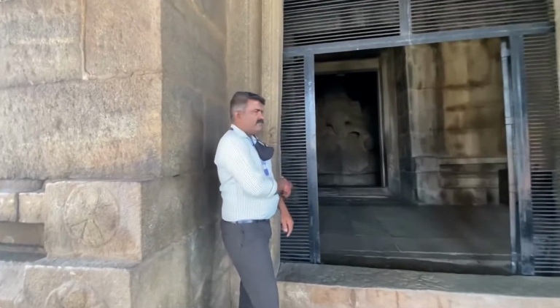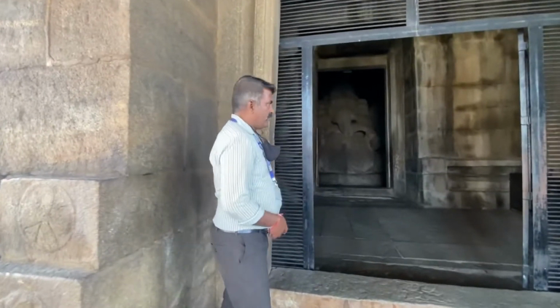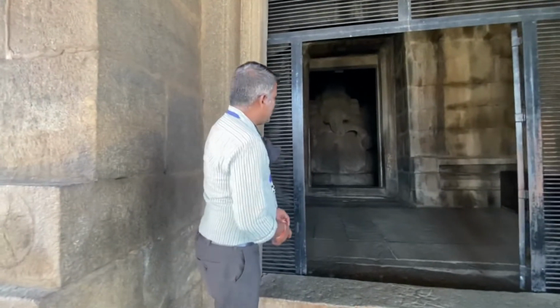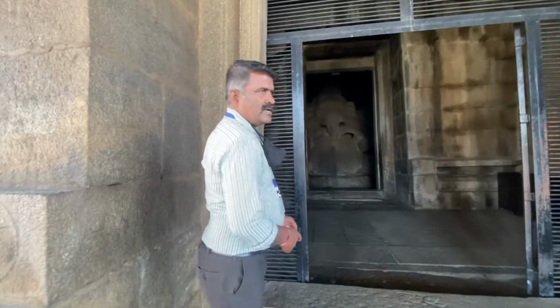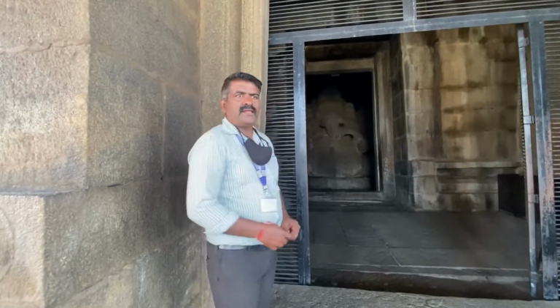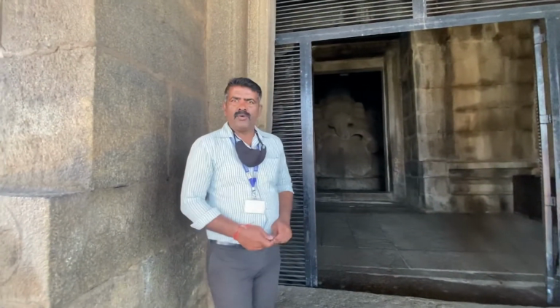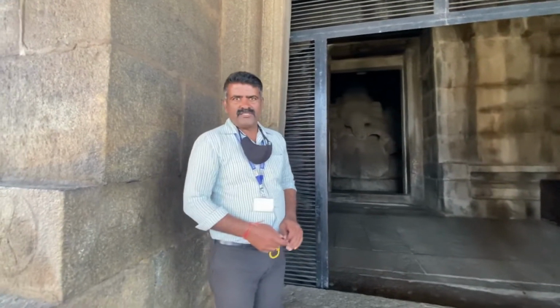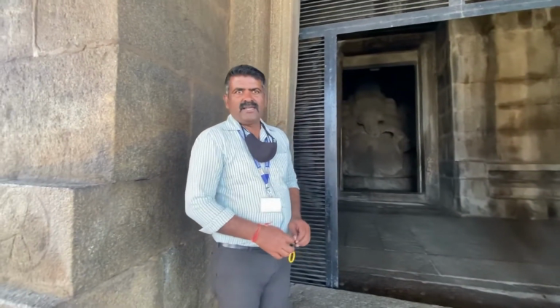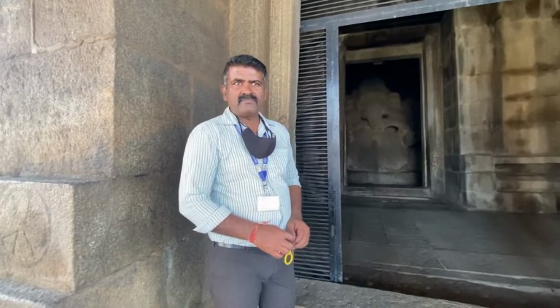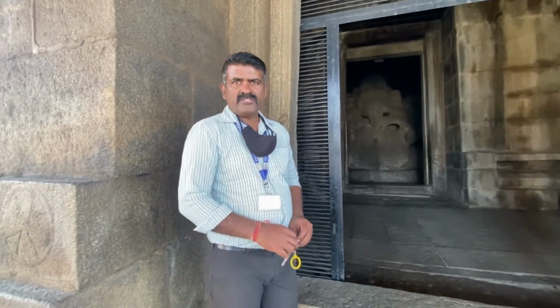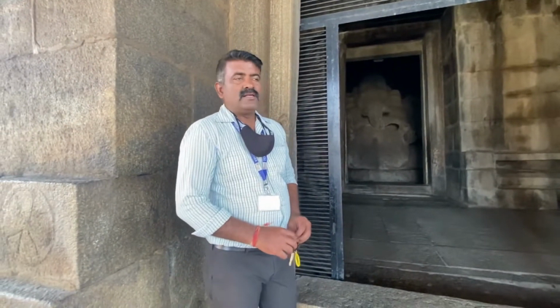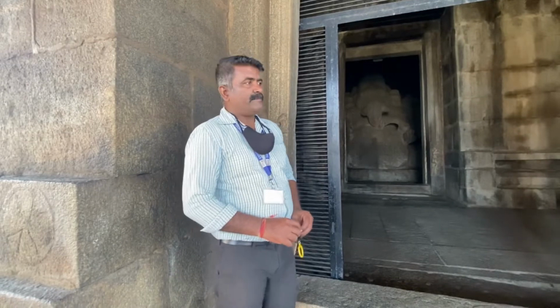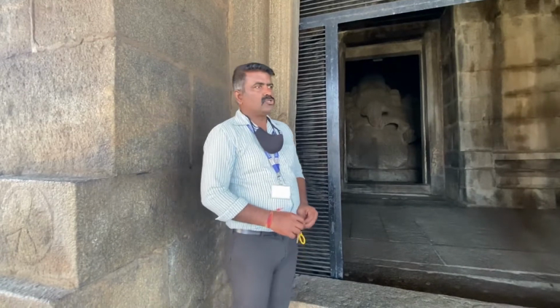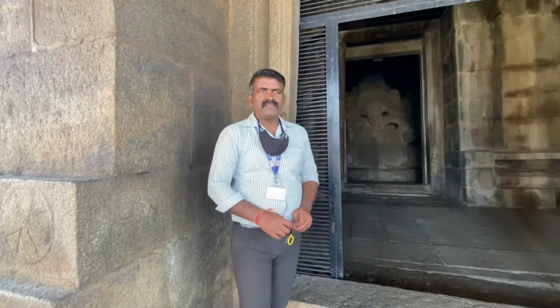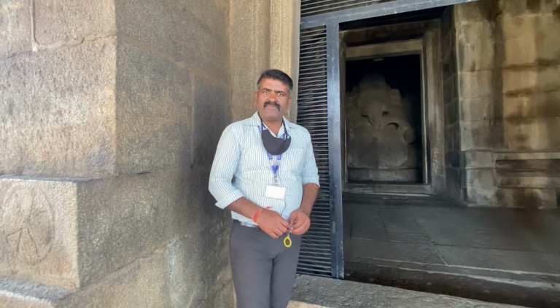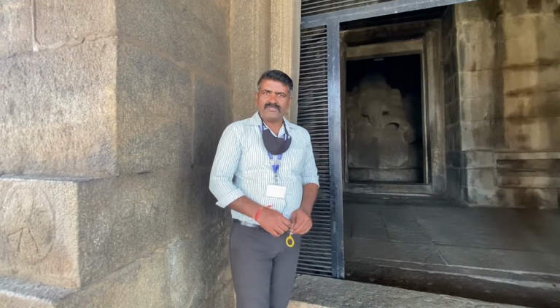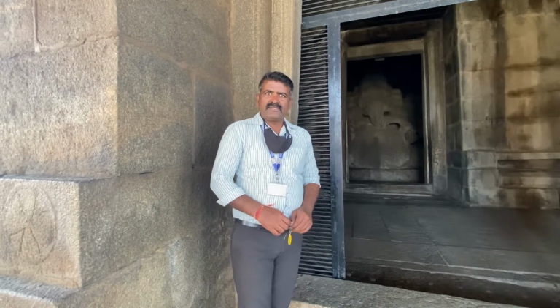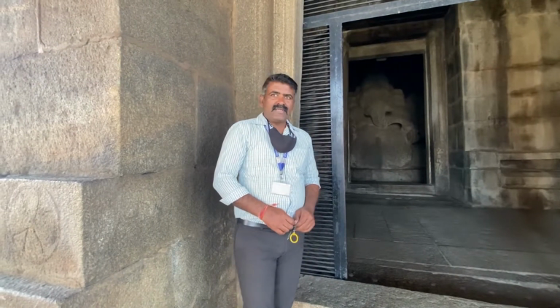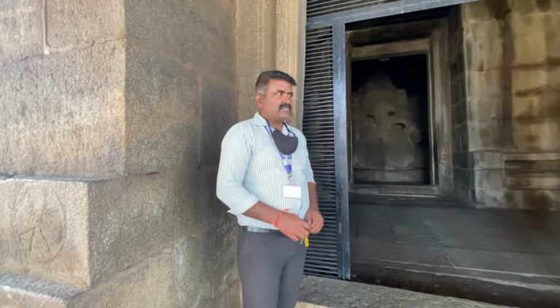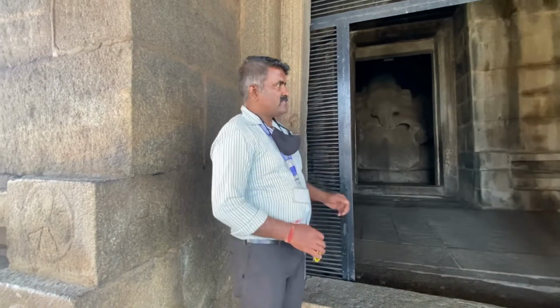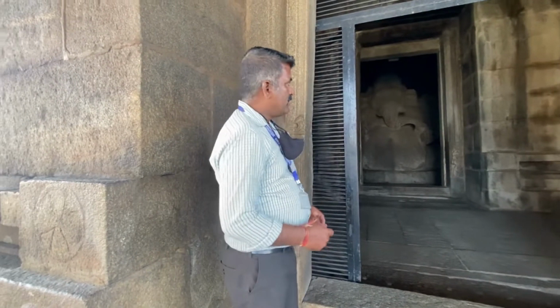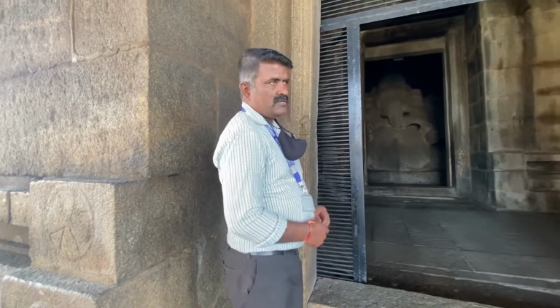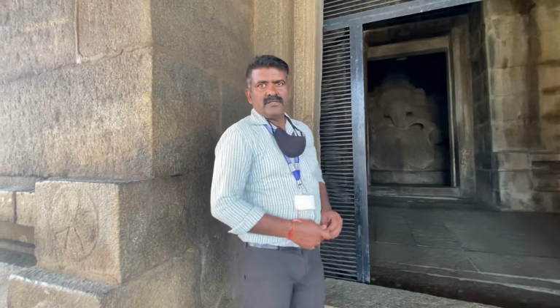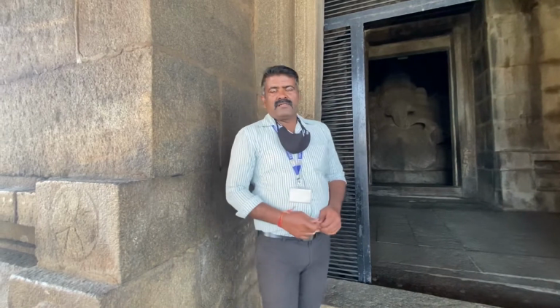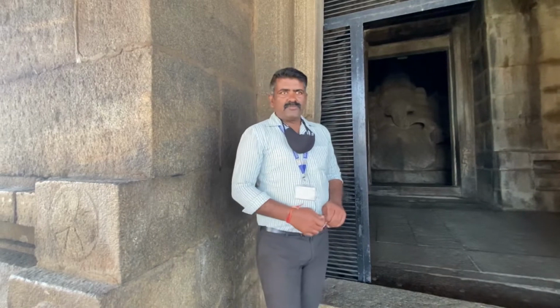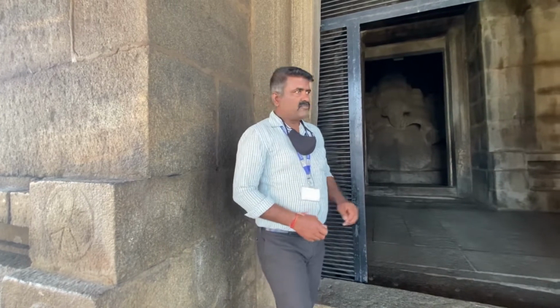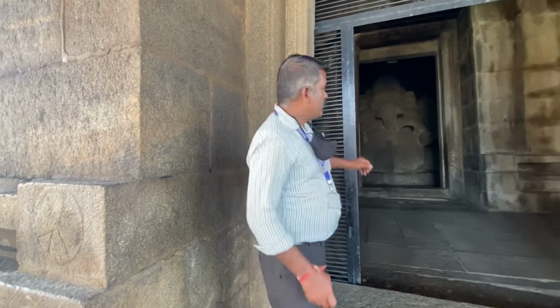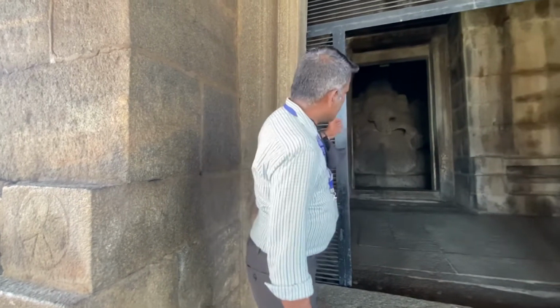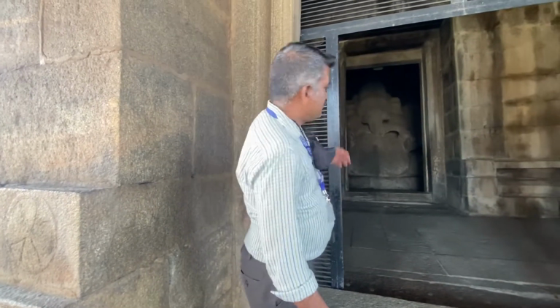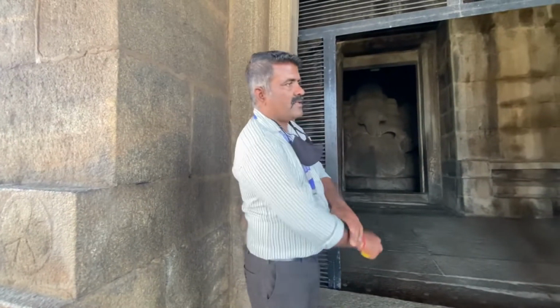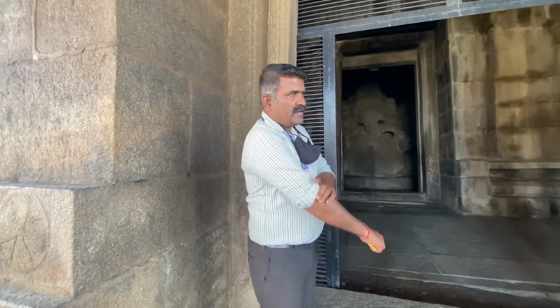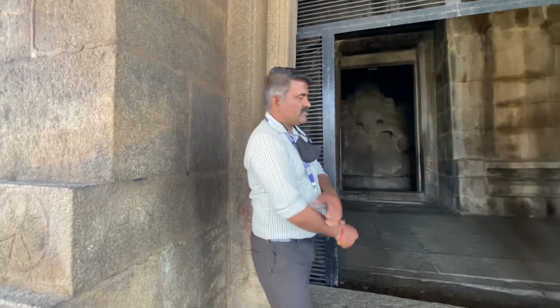Now we are in the place called Kadale Kalu Ganesh — Gramsid Ganesh. The temple was built in the early 15th century. At that time there was a very big rock in this place, and the sculpture is a very beautiful Ganesha.